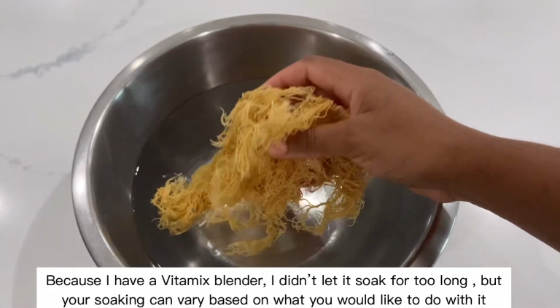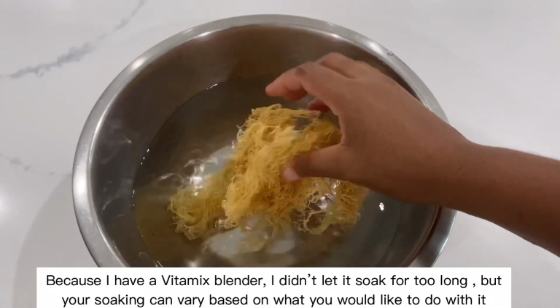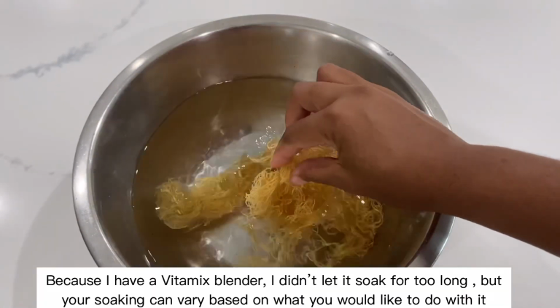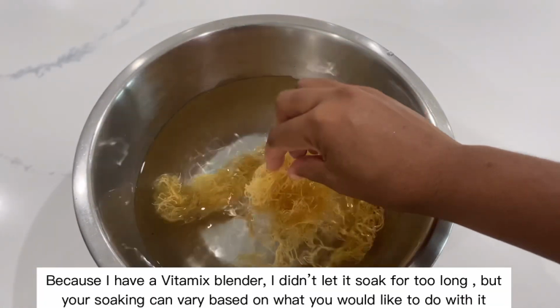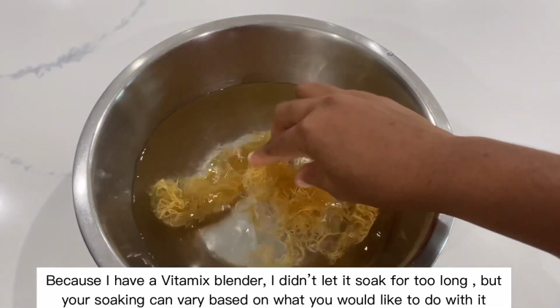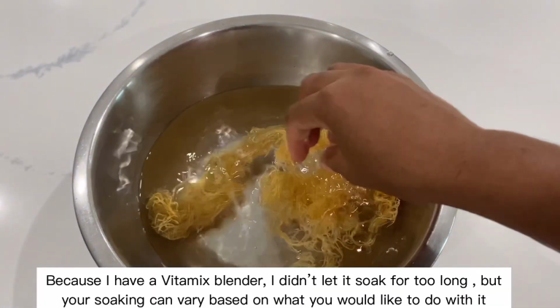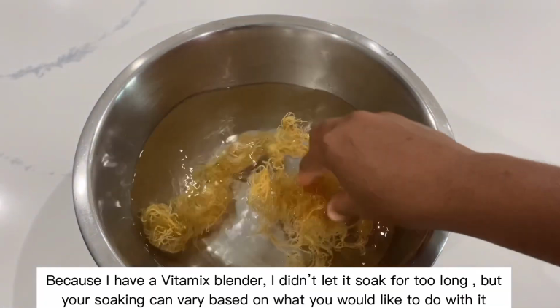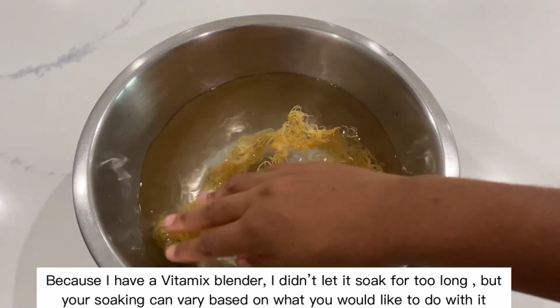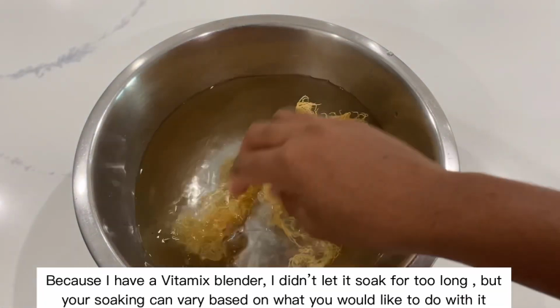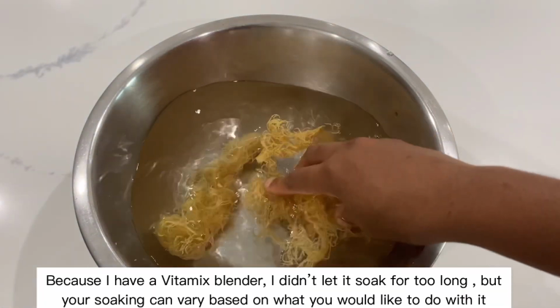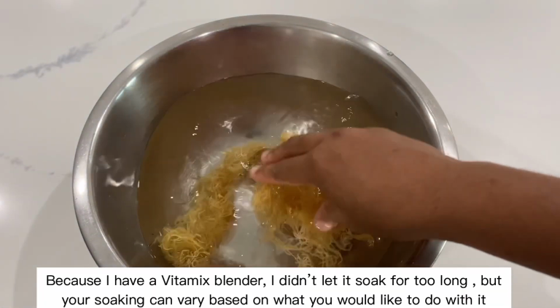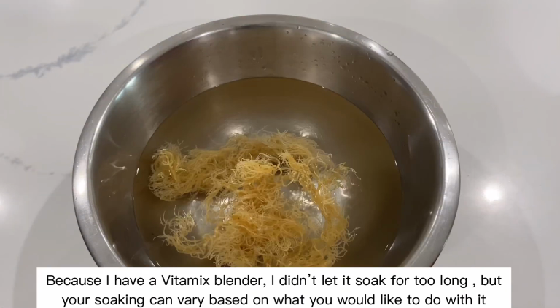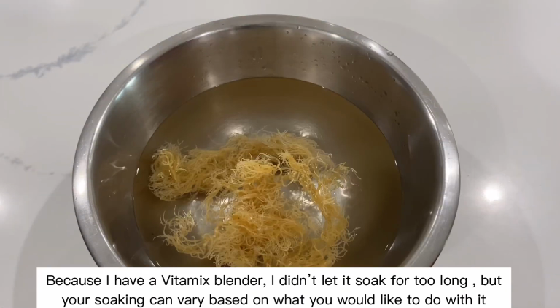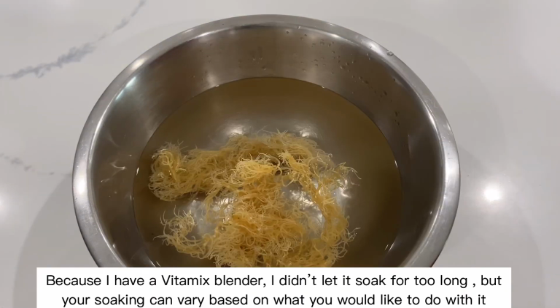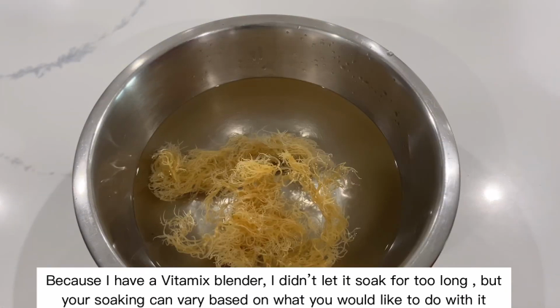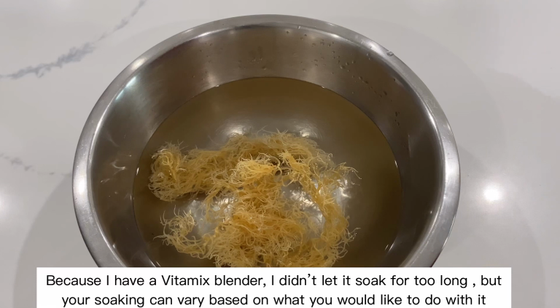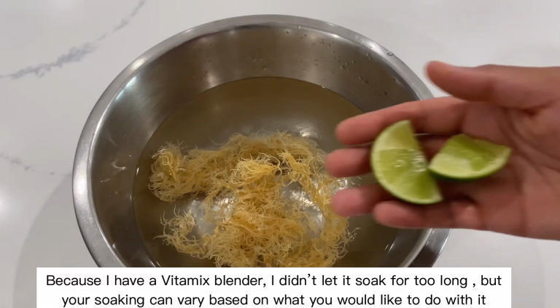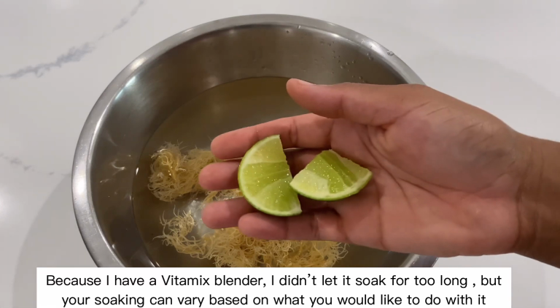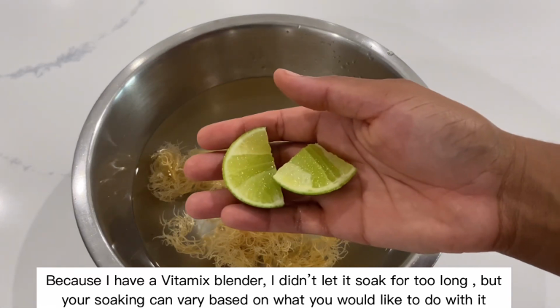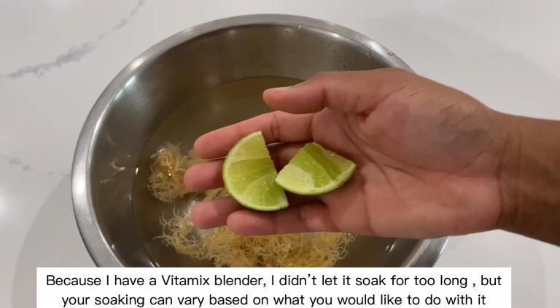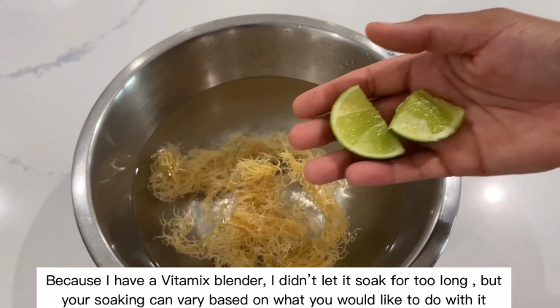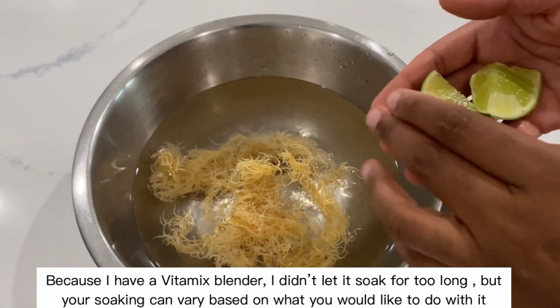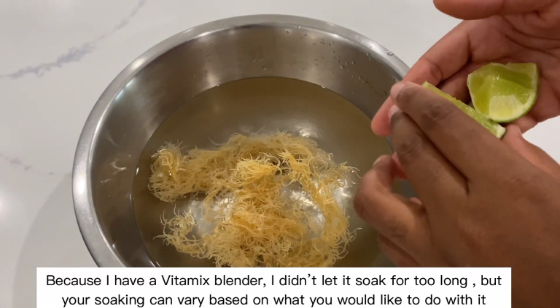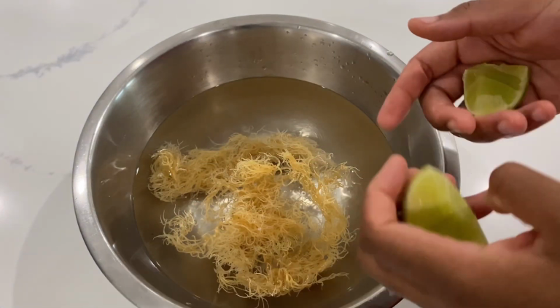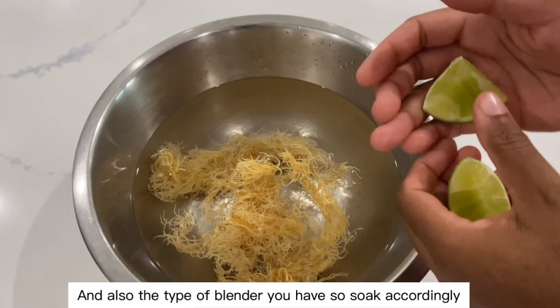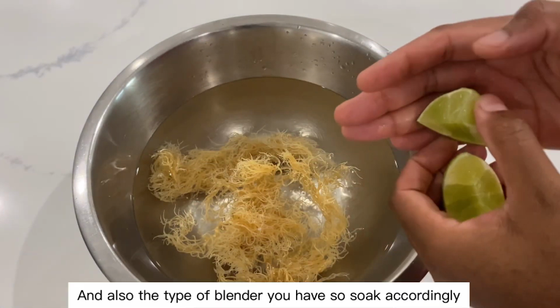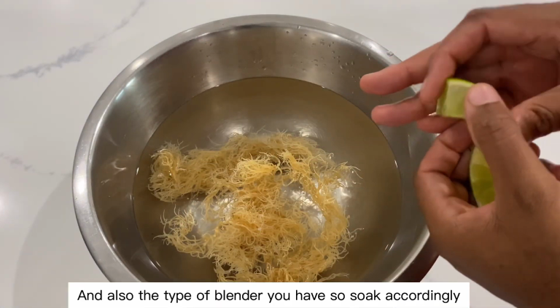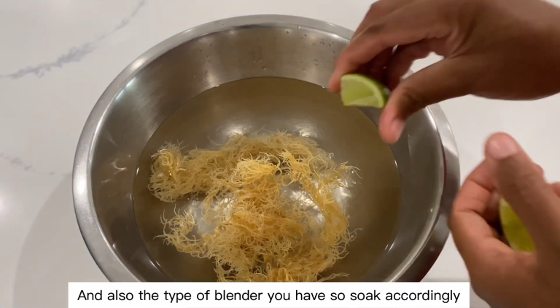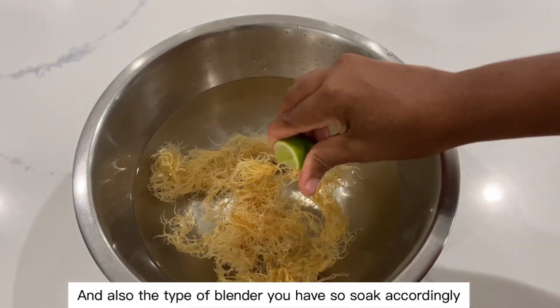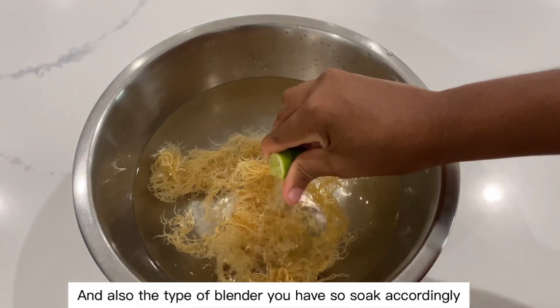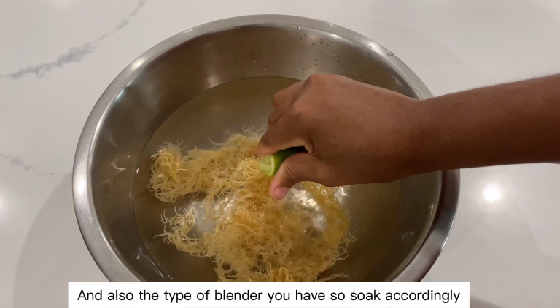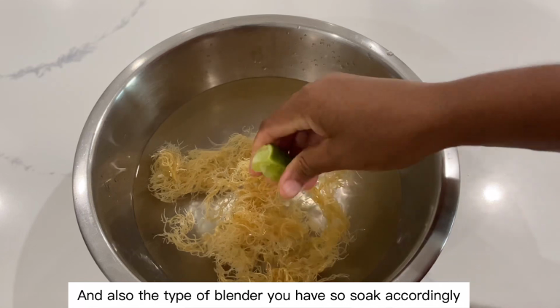Because I have a Vitamix blender, I didn't let it soak for too long, but your soaking can vary based on what you would like to do with it and also the type of blender you have, so soak accordingly.